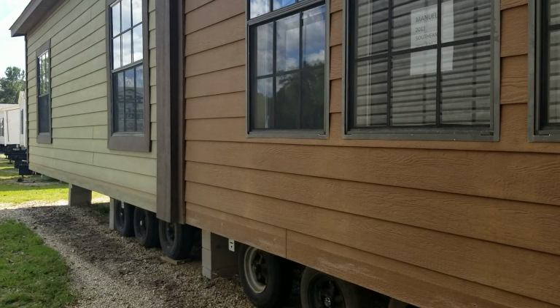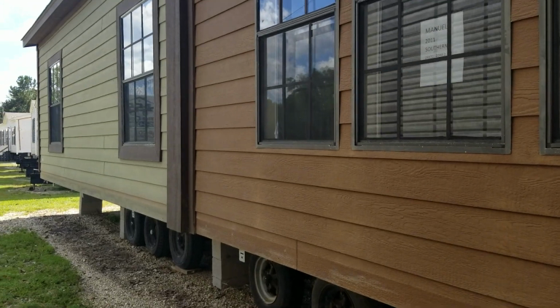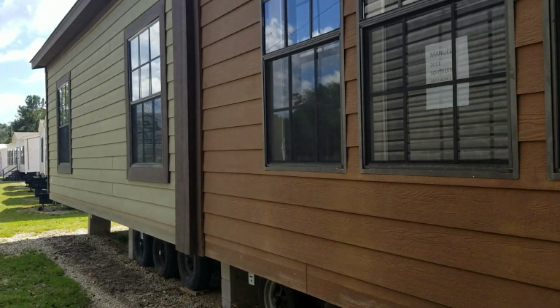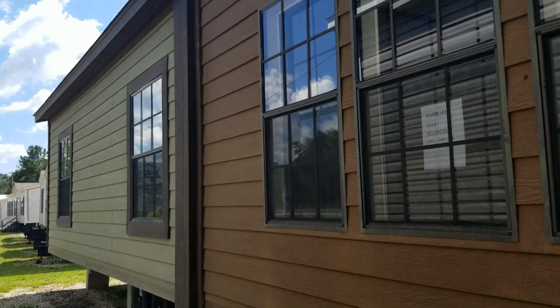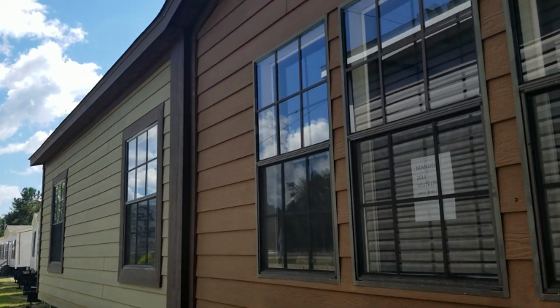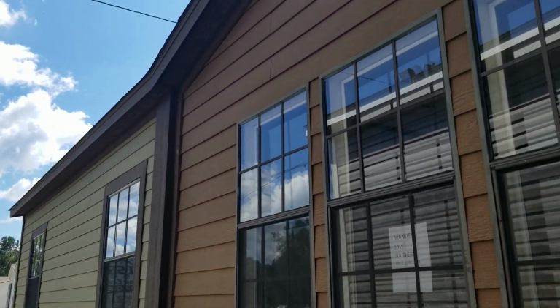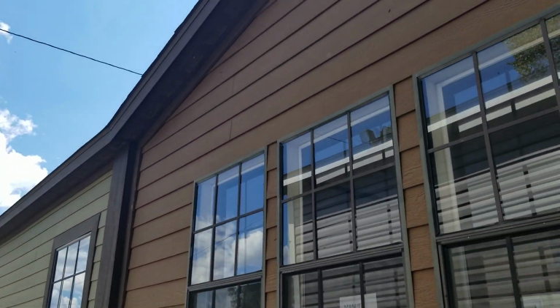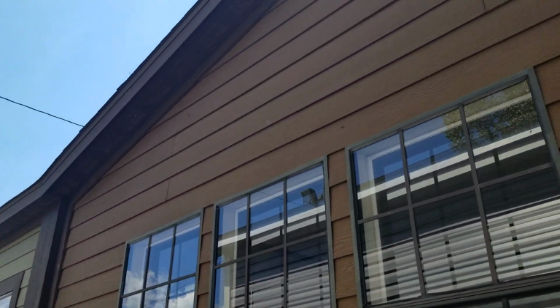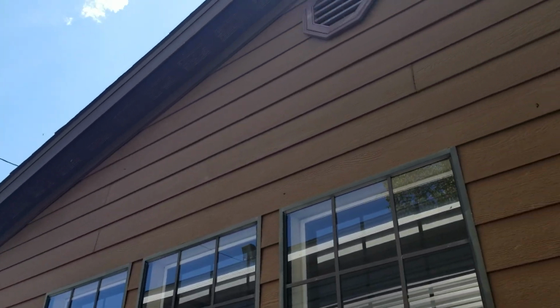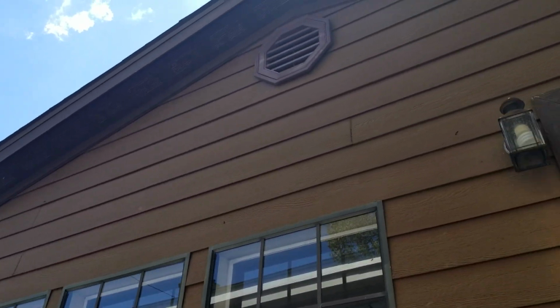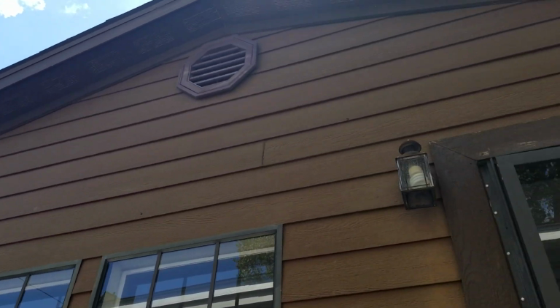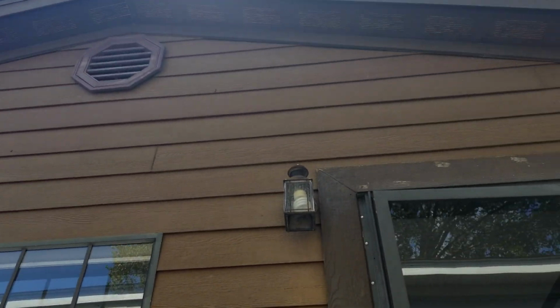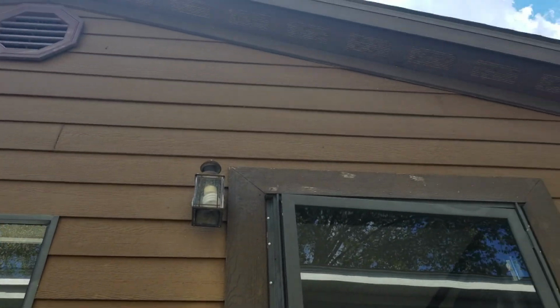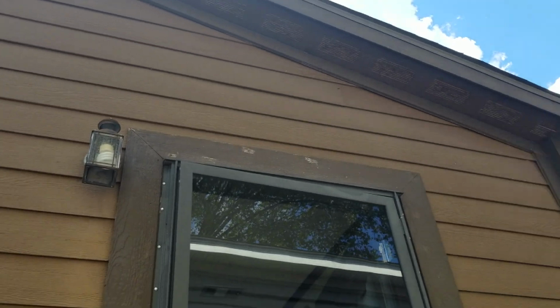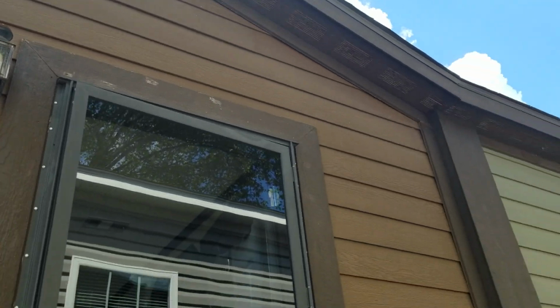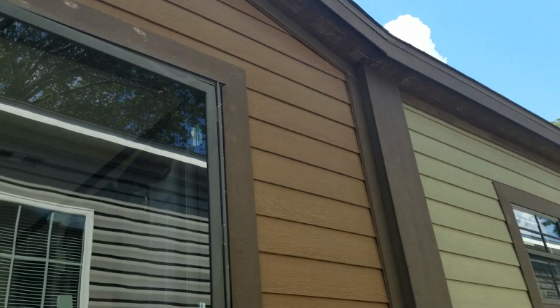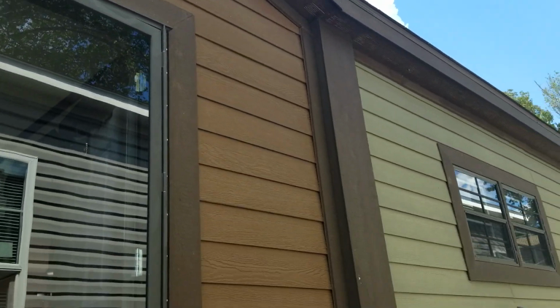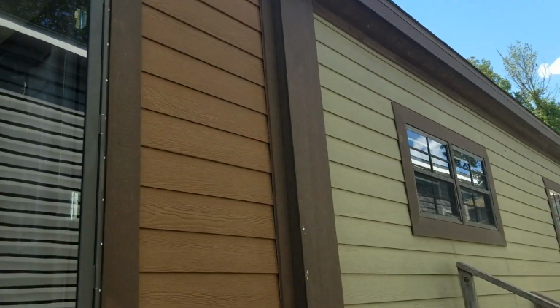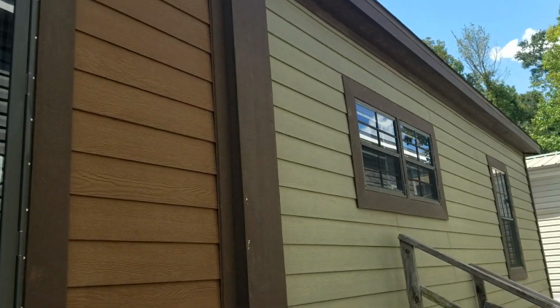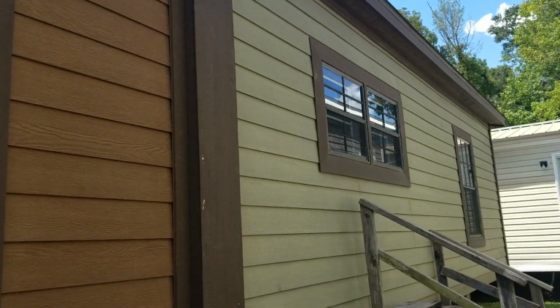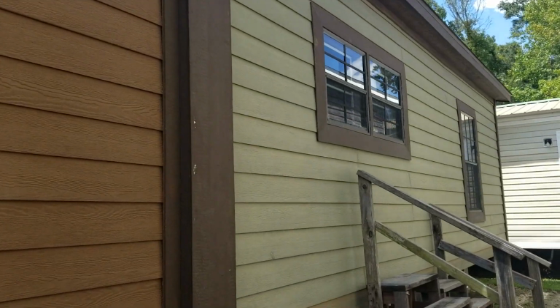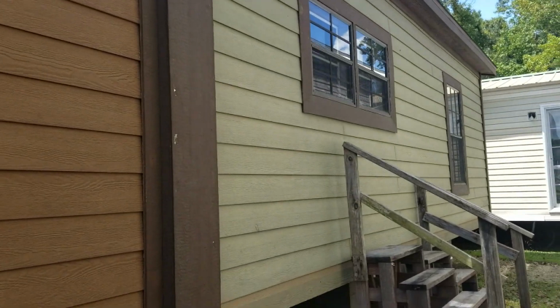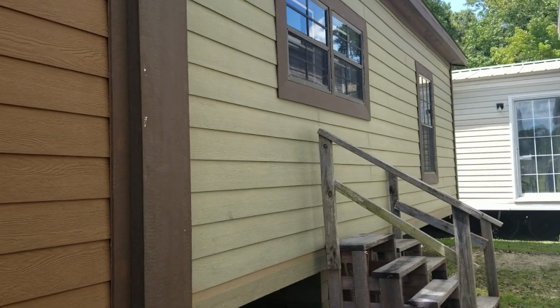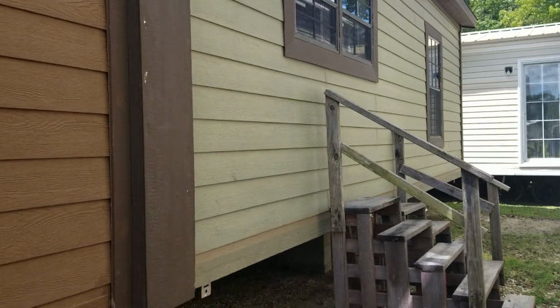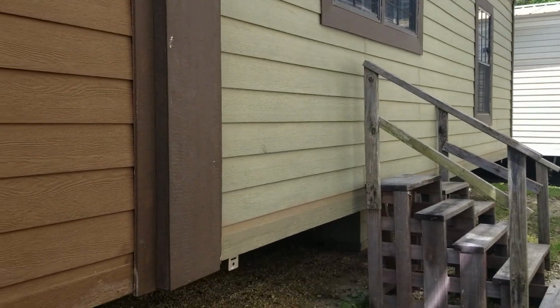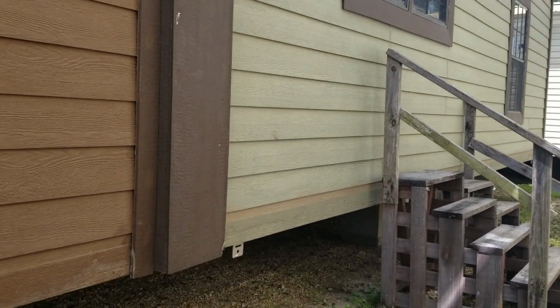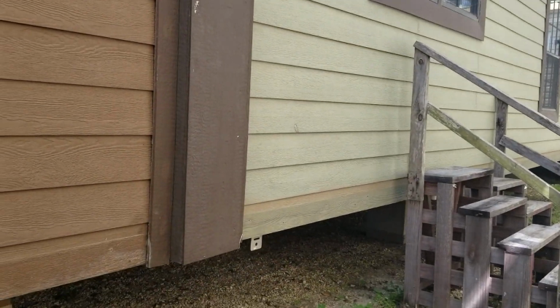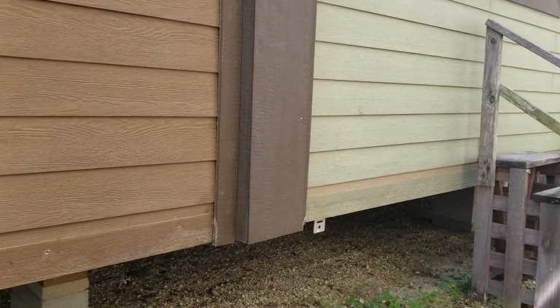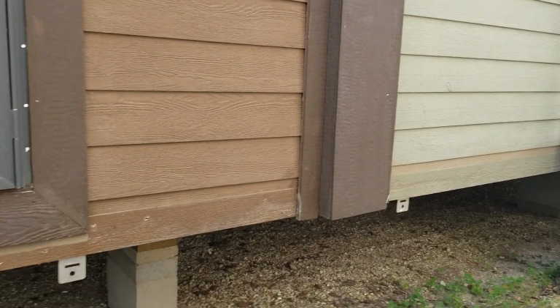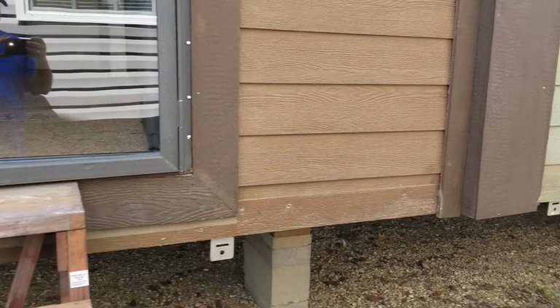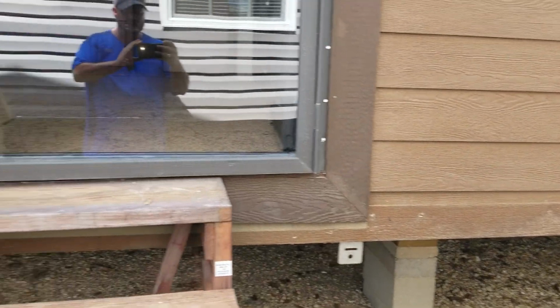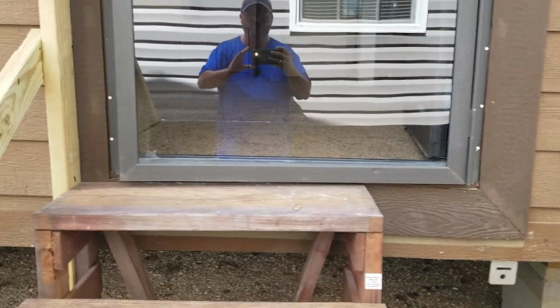I got a pretty nice find on a repo here. It's got the hardy board siding. This is a 2011 28x72, 4 bed, 2 bath. Windzone 2.